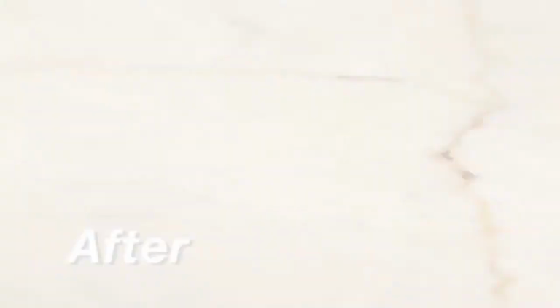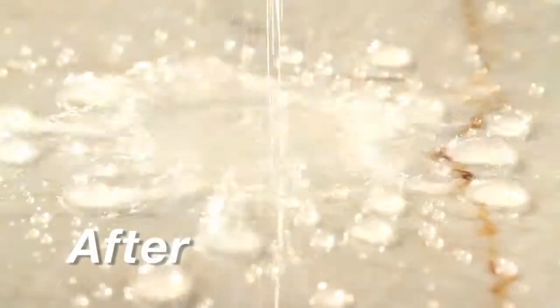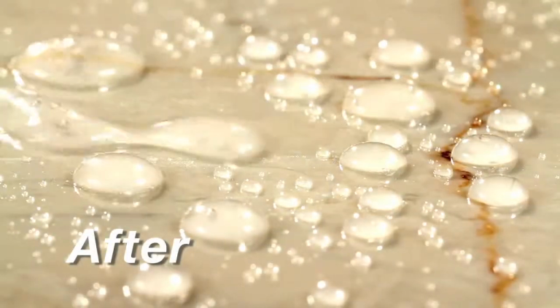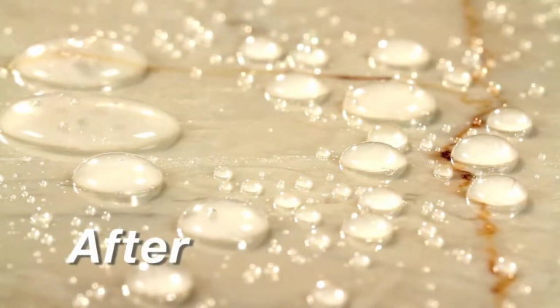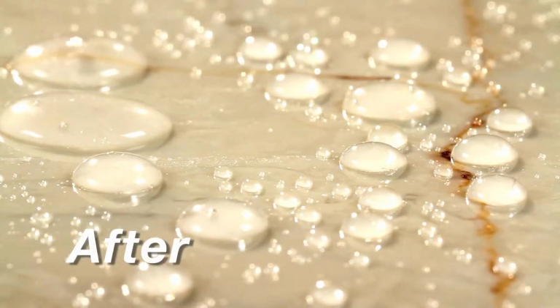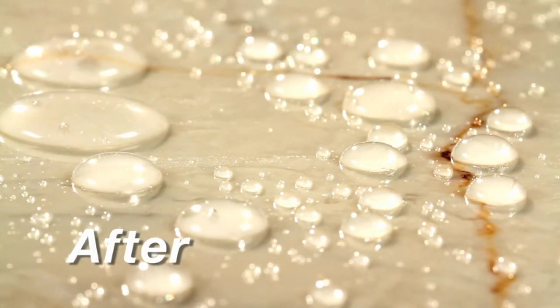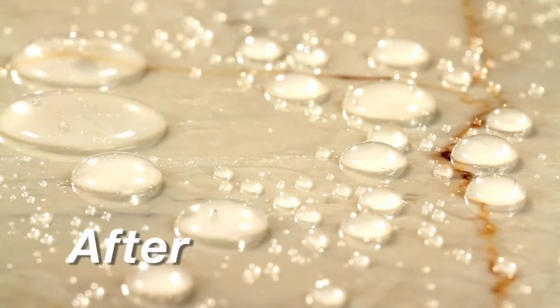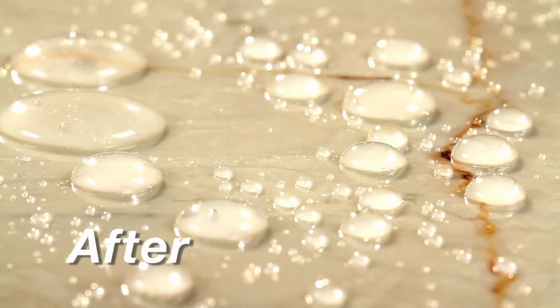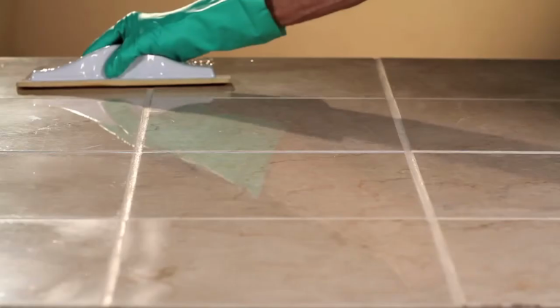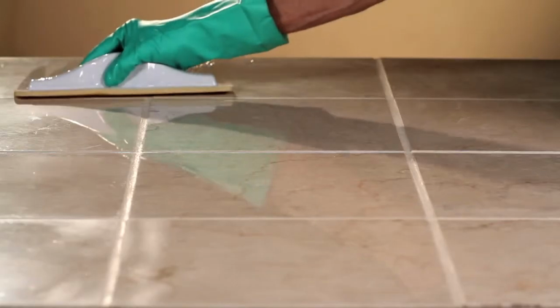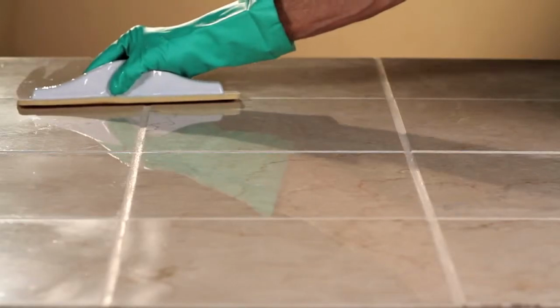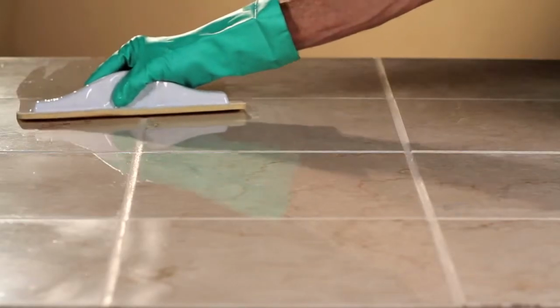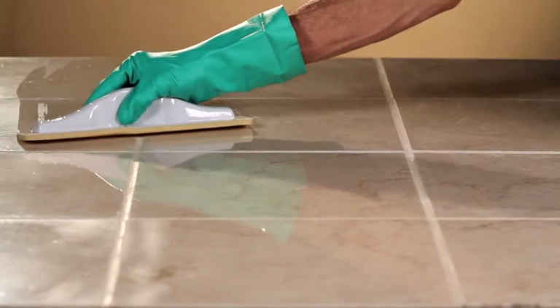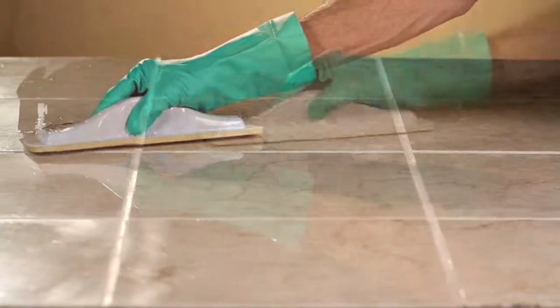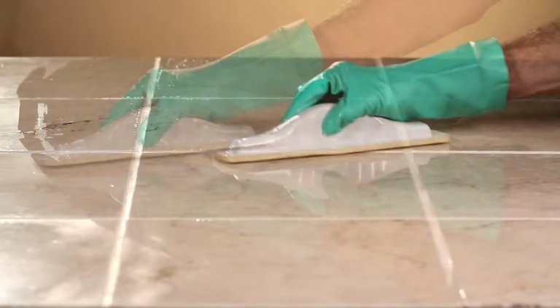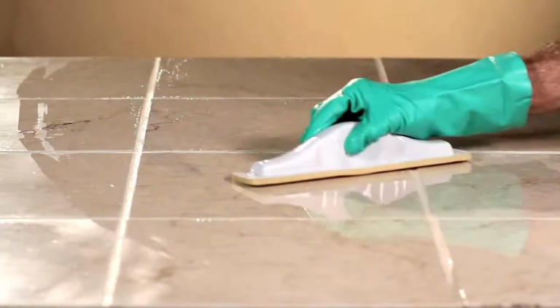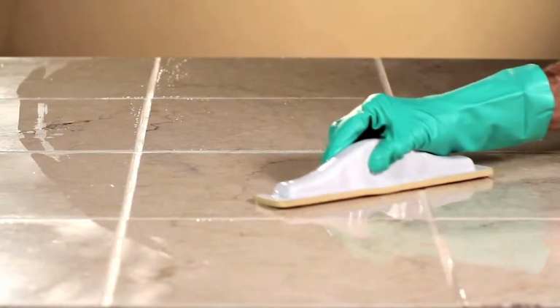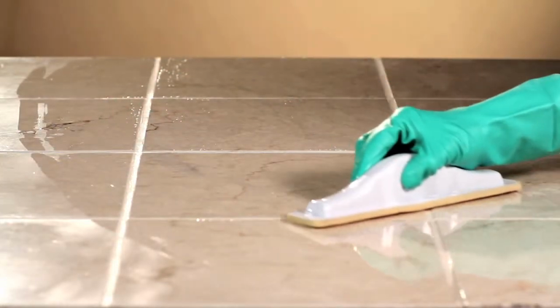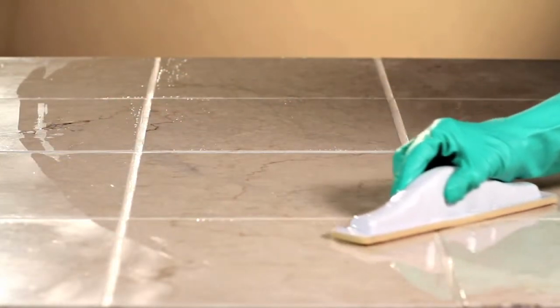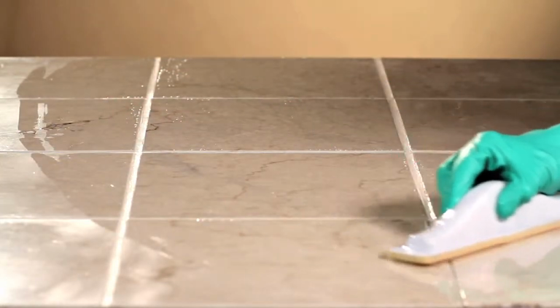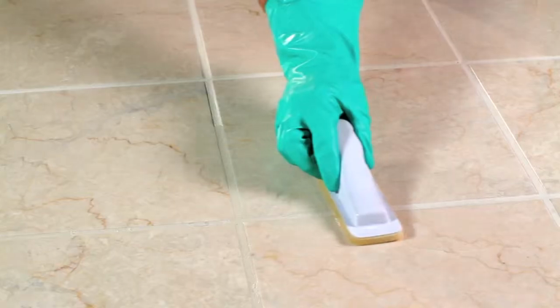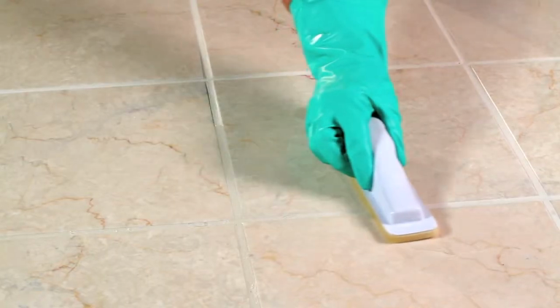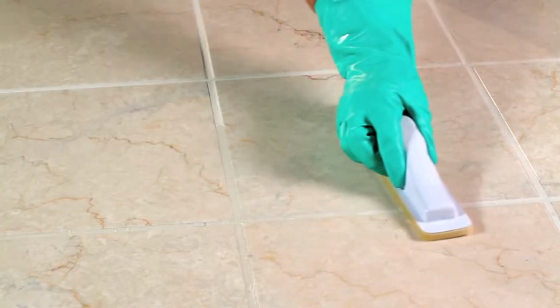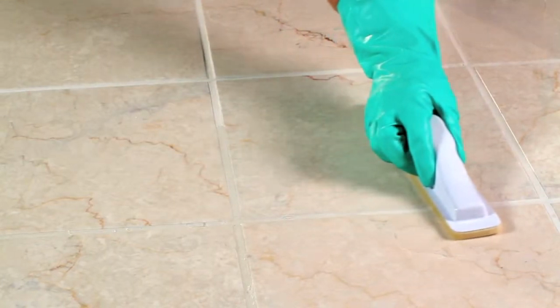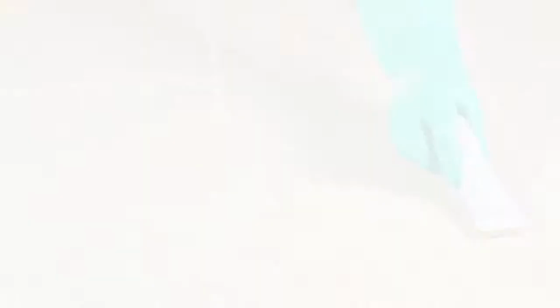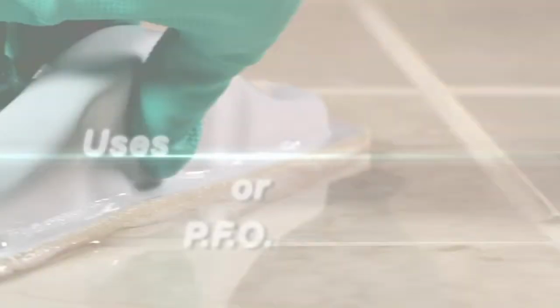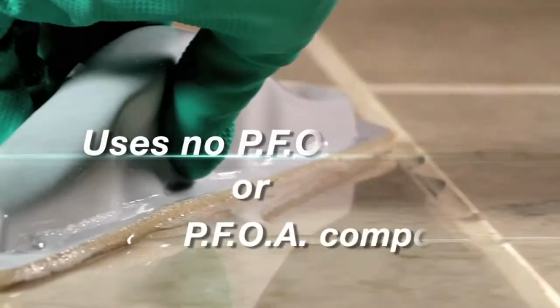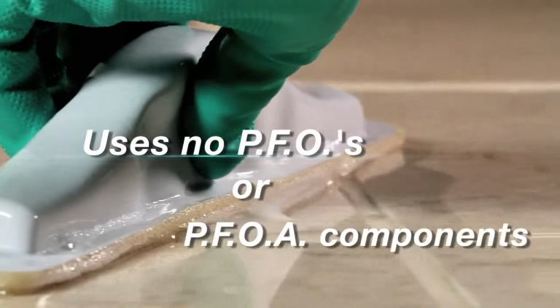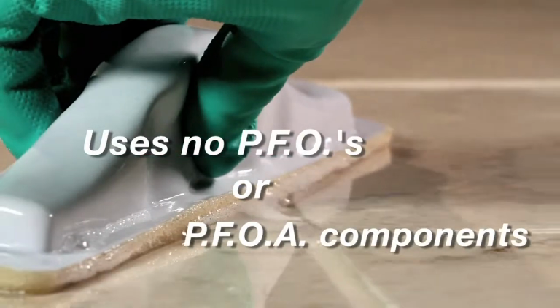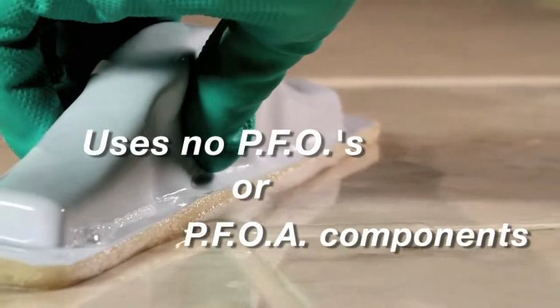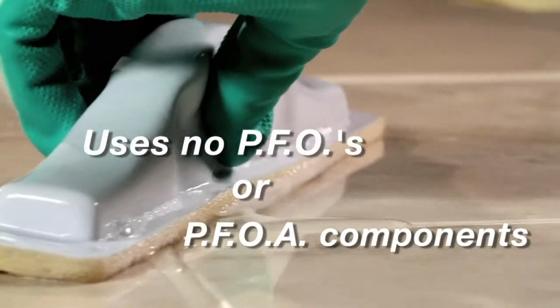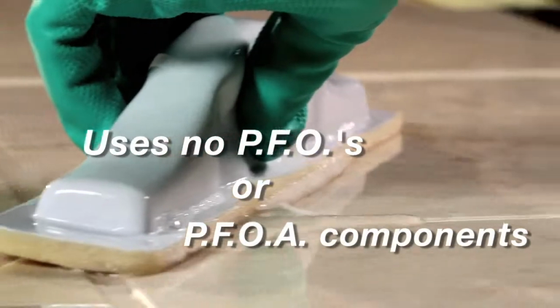511H2O+ is designed for all surfaces. It forms an invisible barrier that is resistant to moisture and stains without altering the natural look of your surface material. It provides superior coverage and will not yellow.